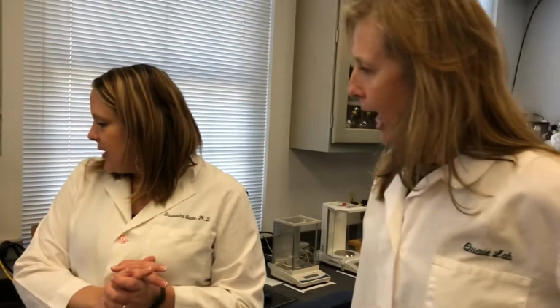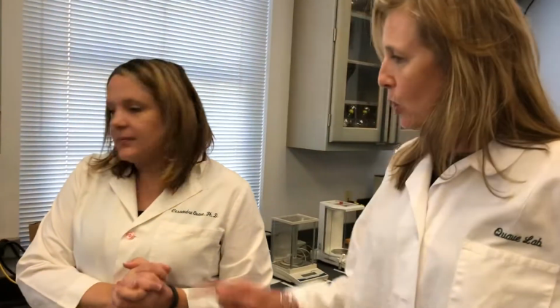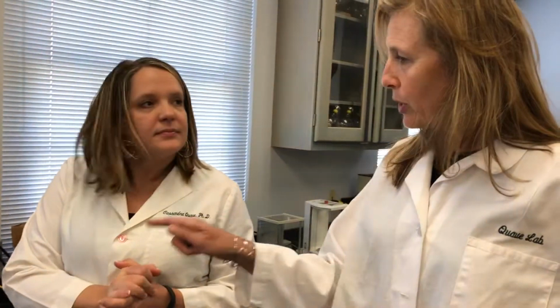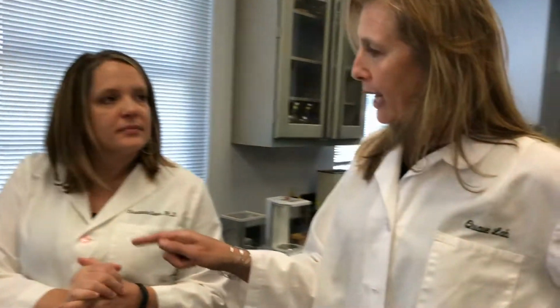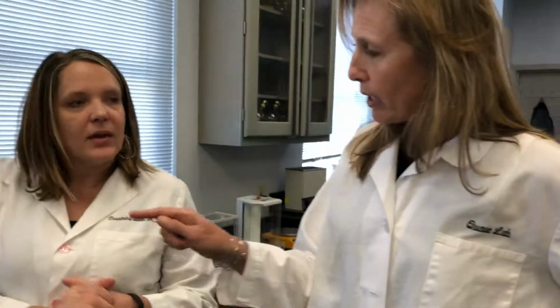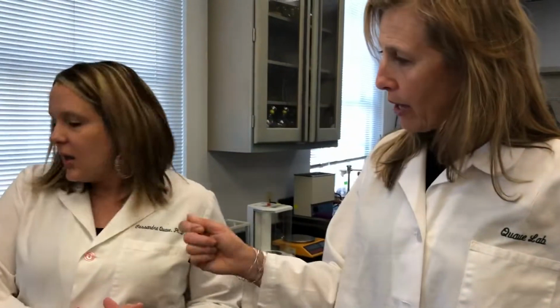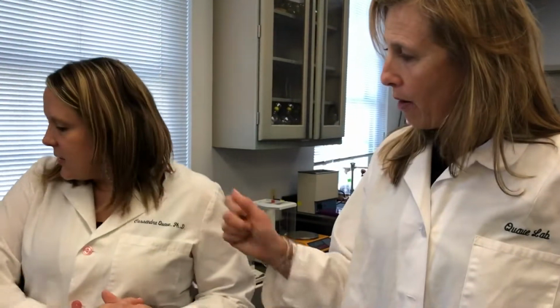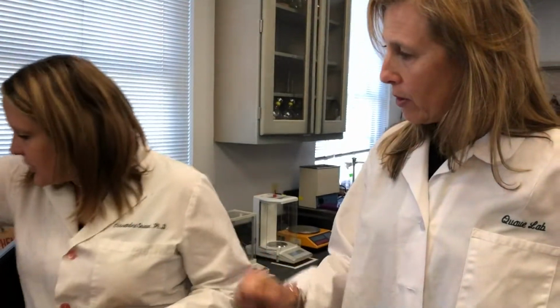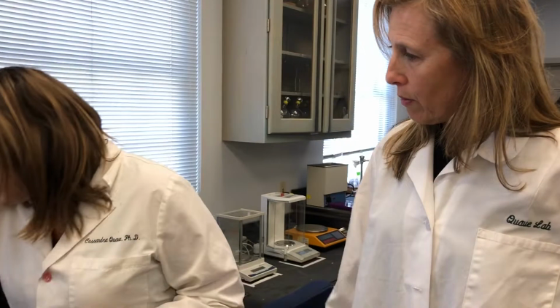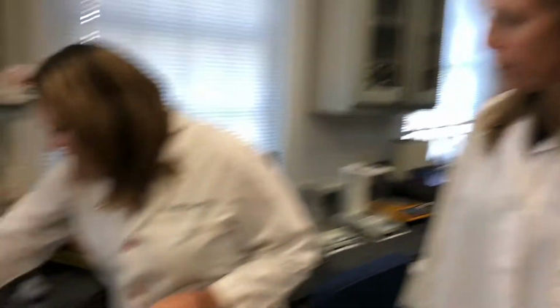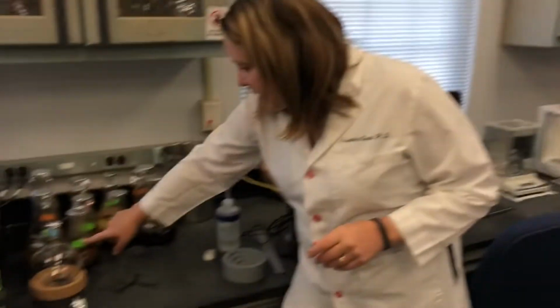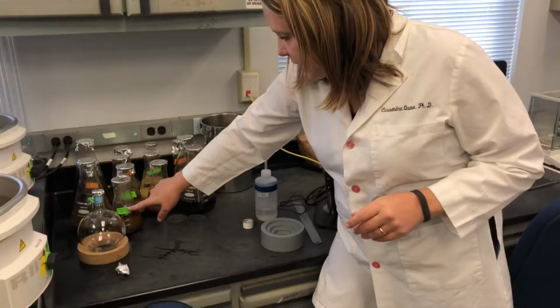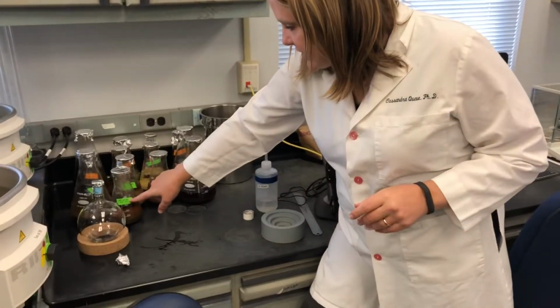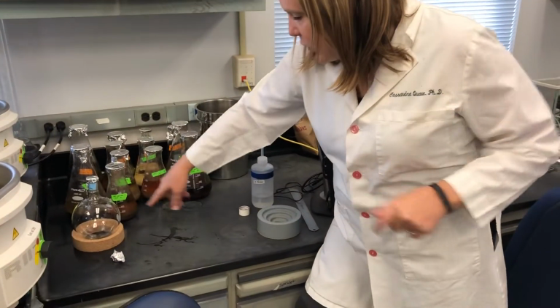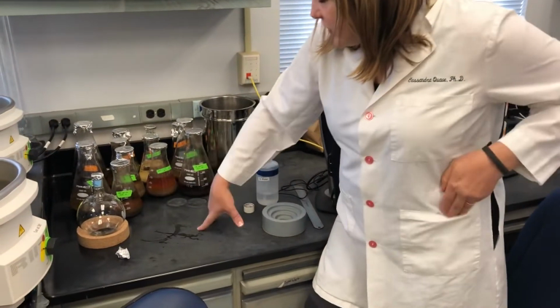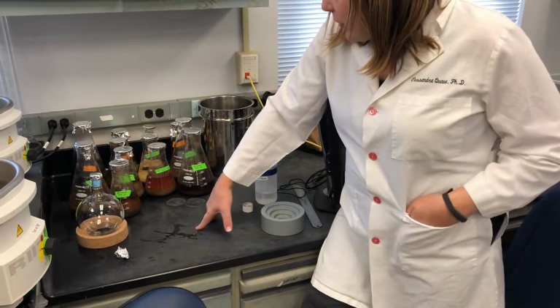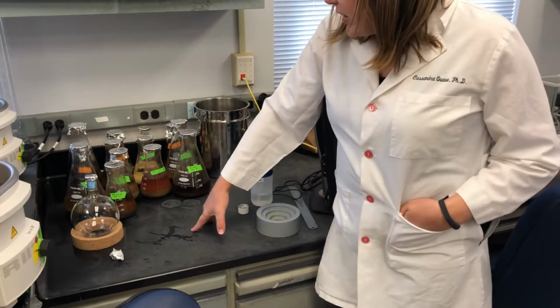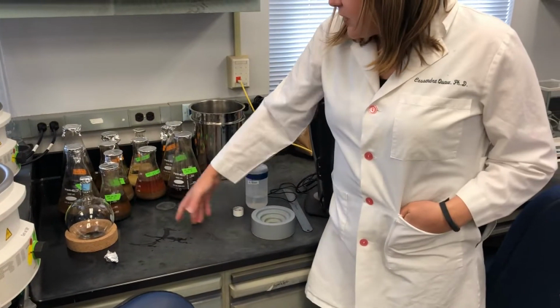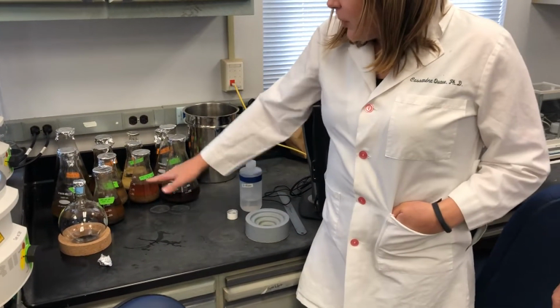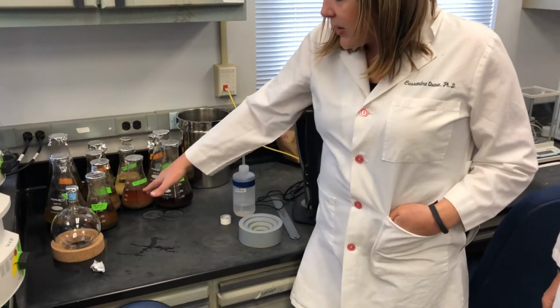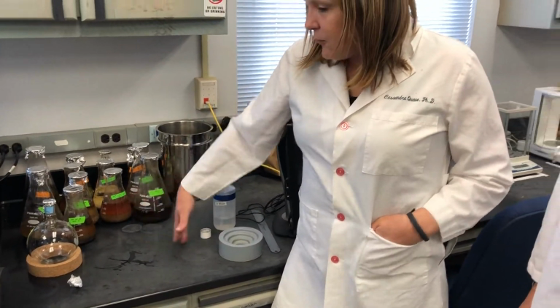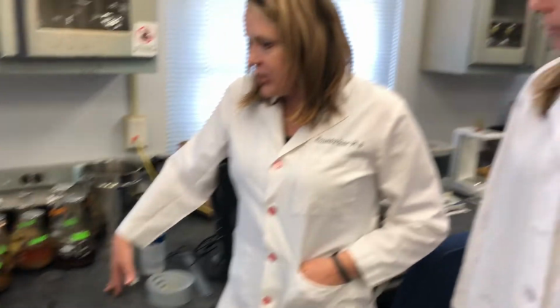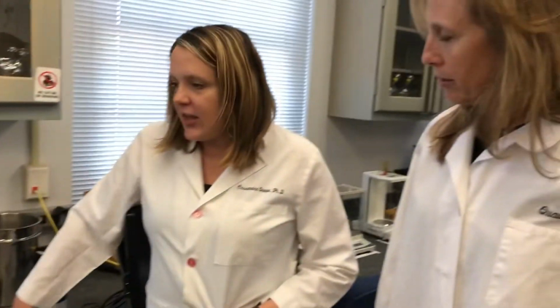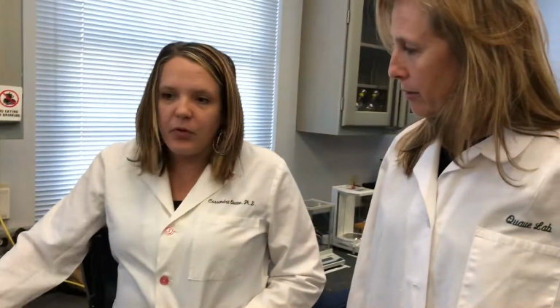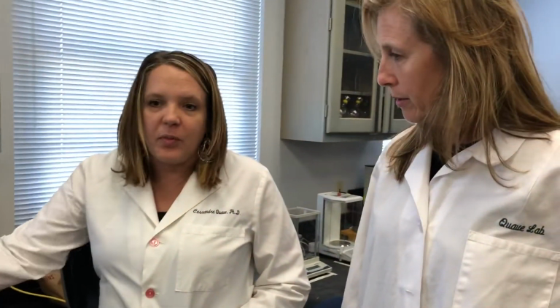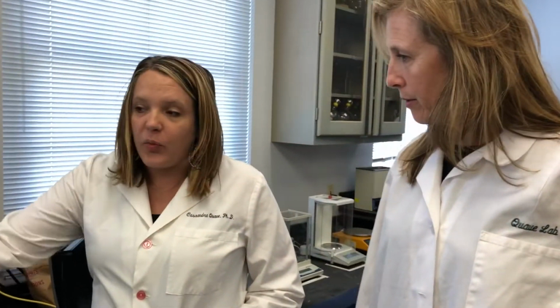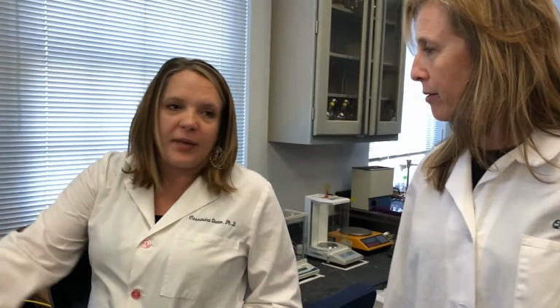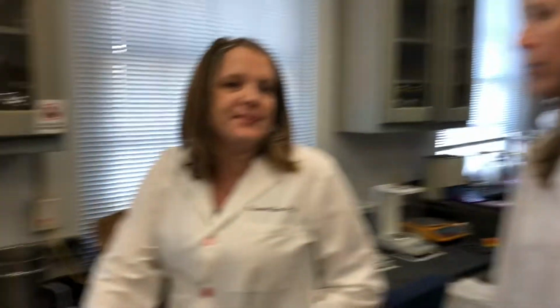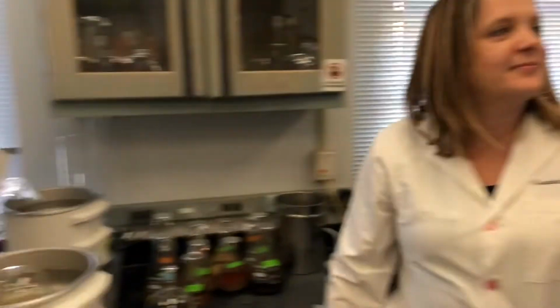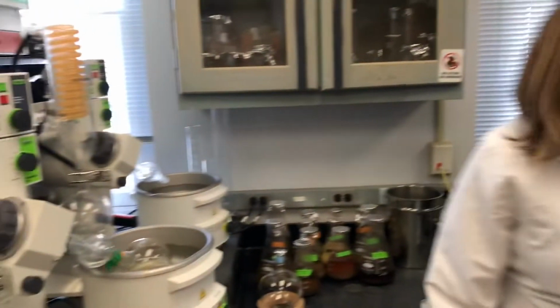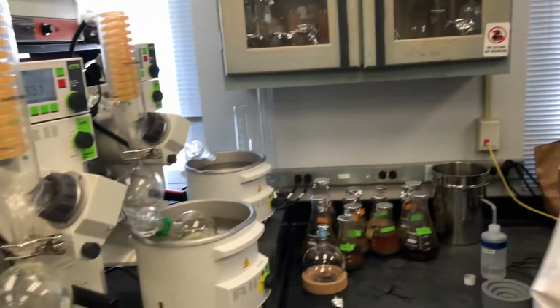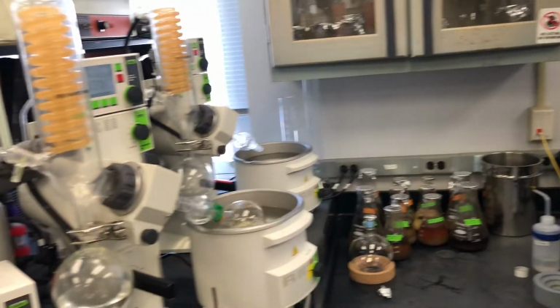These are in the second maceration stage according to the label. They're almost ready for filtration and then we're going to put them on the Rotavaps.